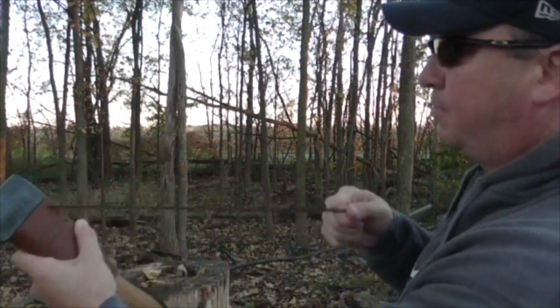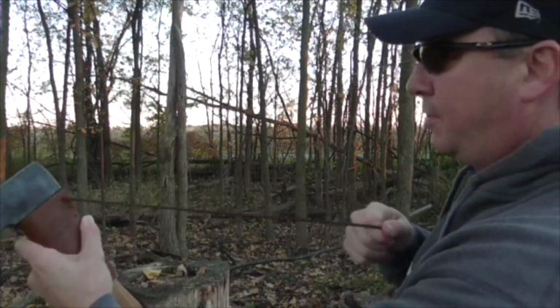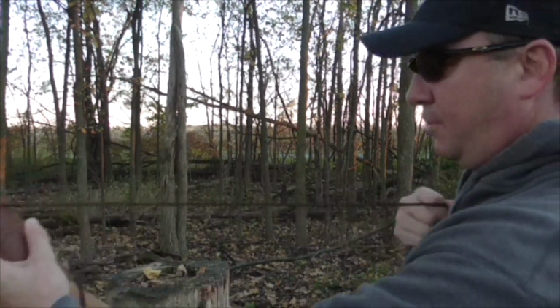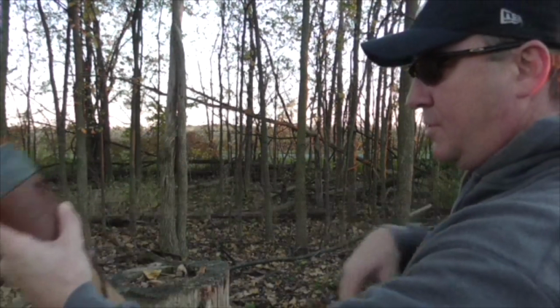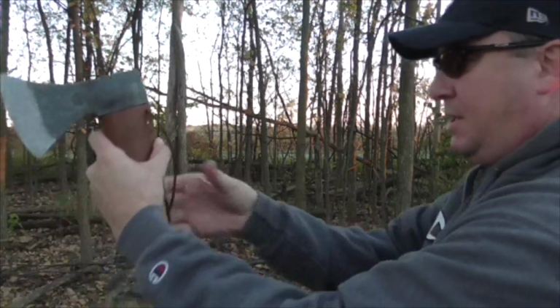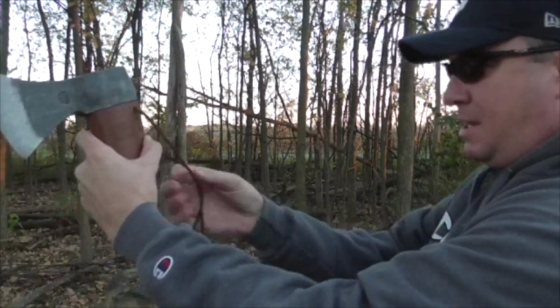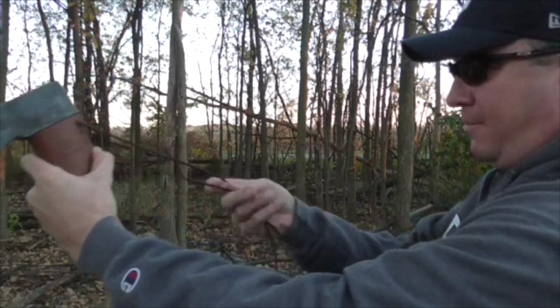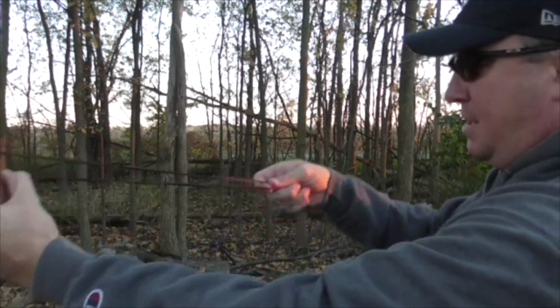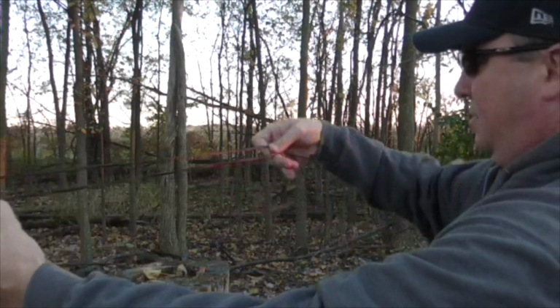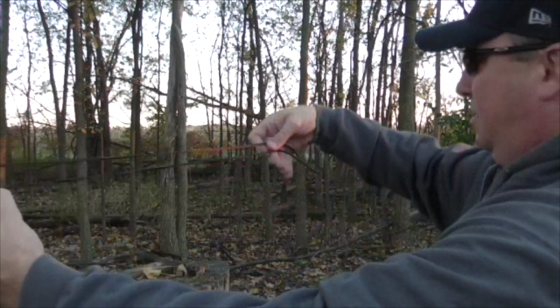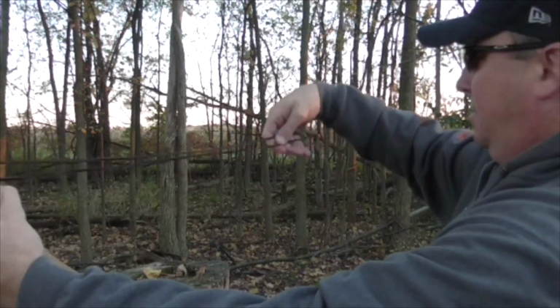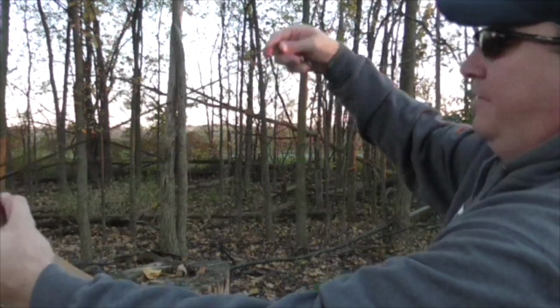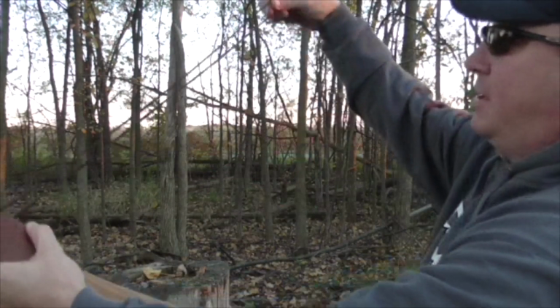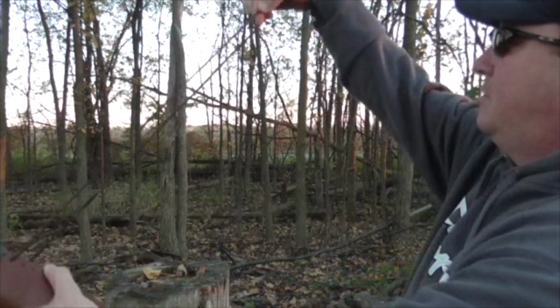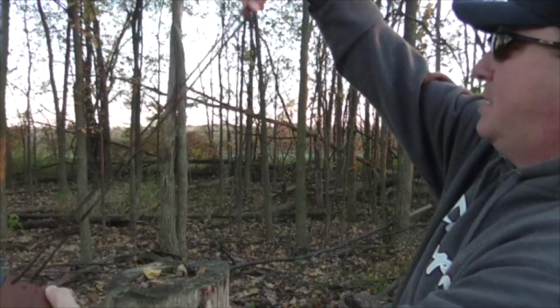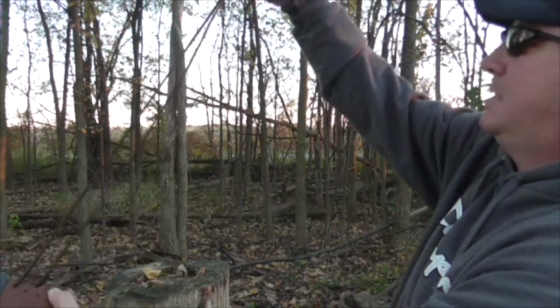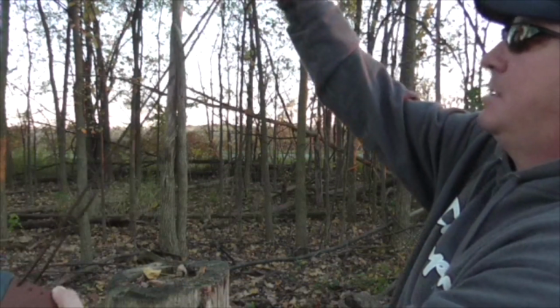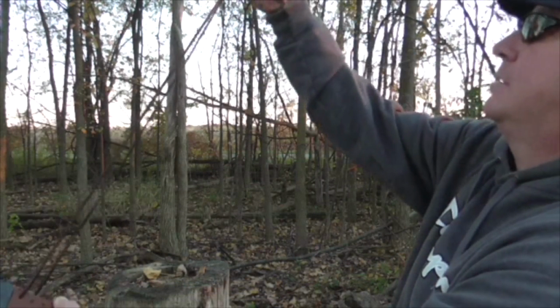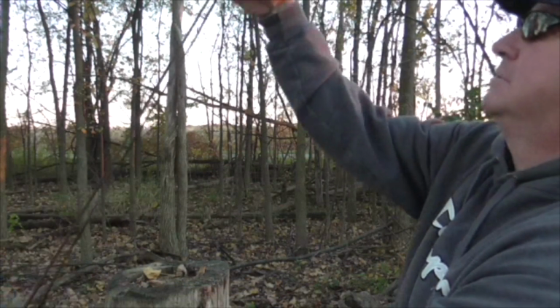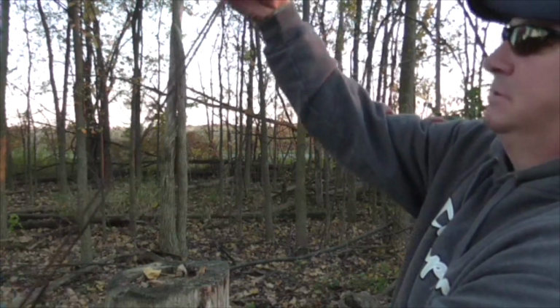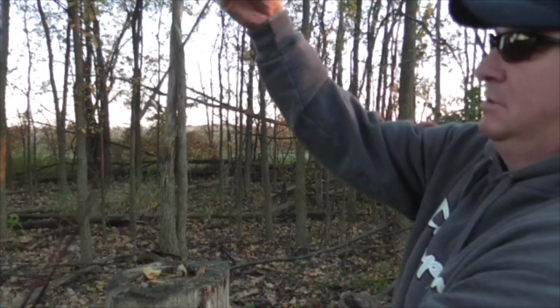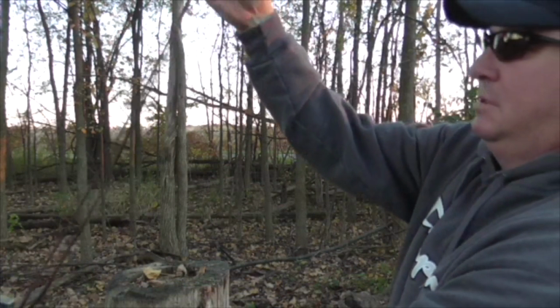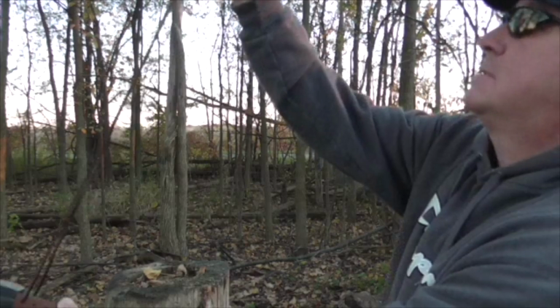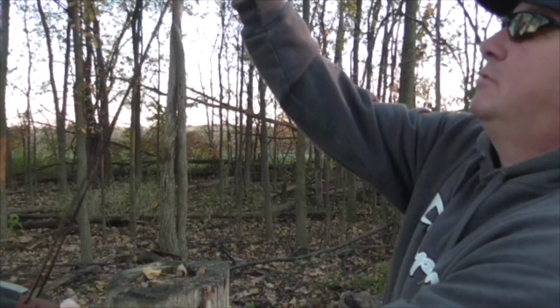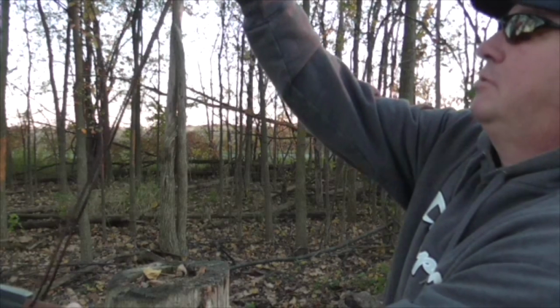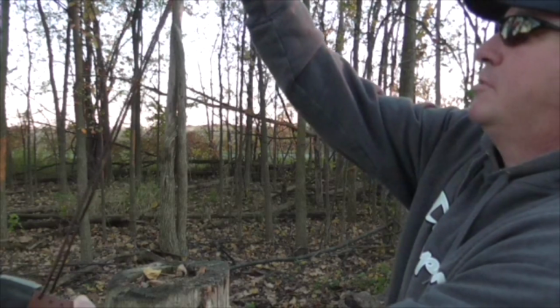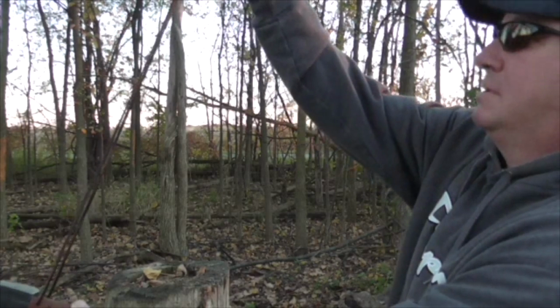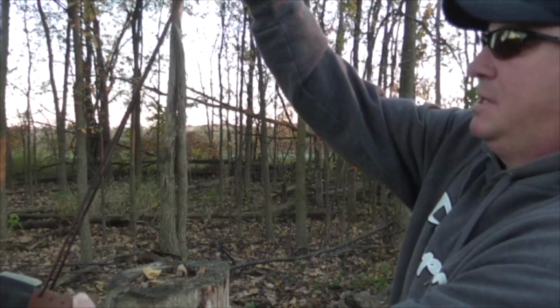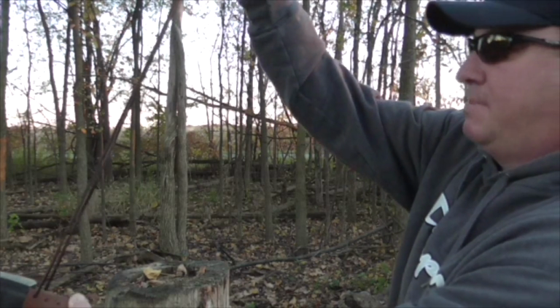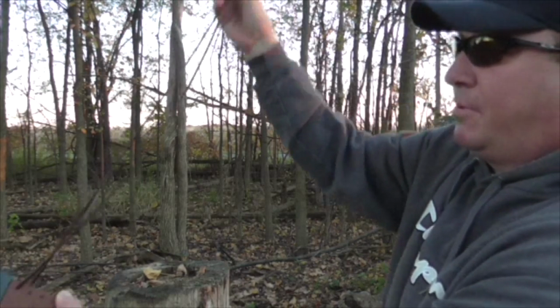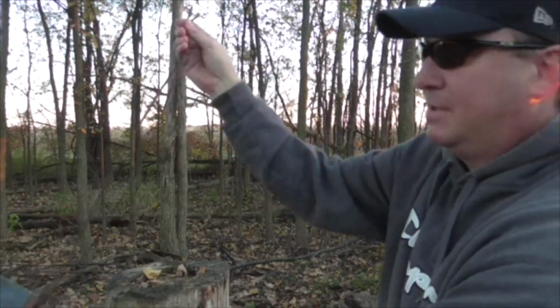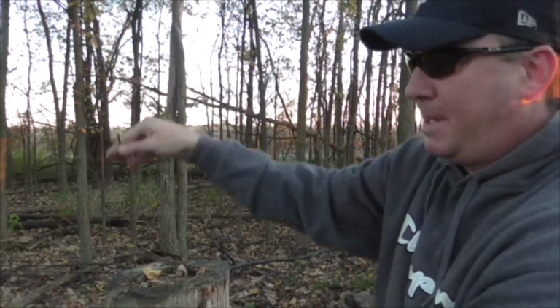Pull it through to get halfway — very close right there. That's about perfect. Not bad.